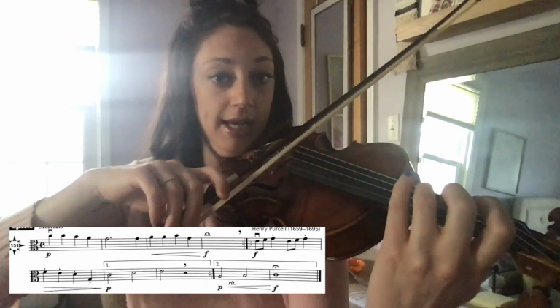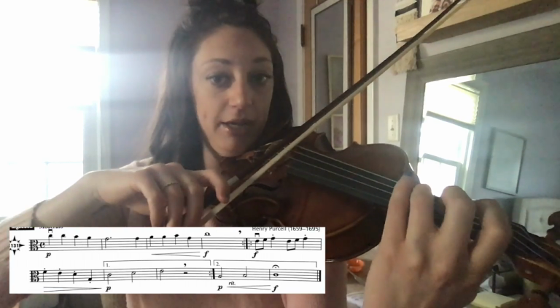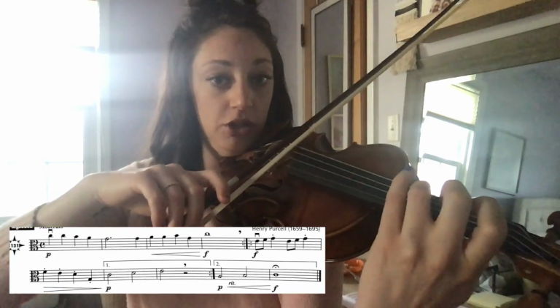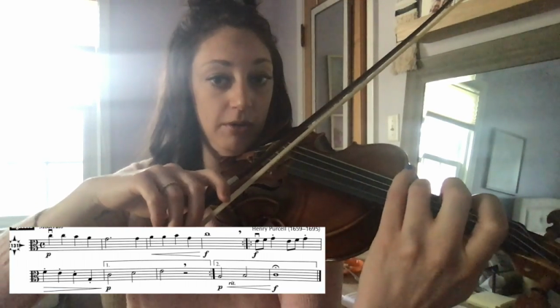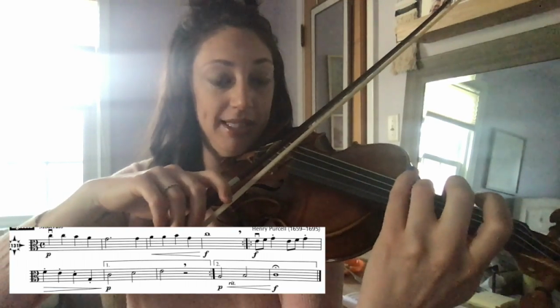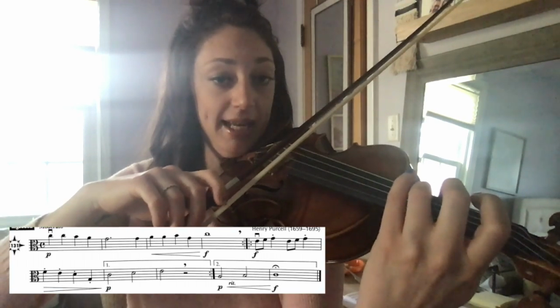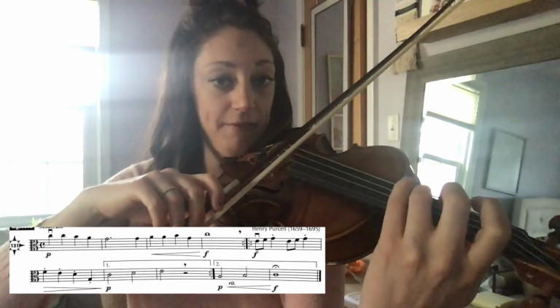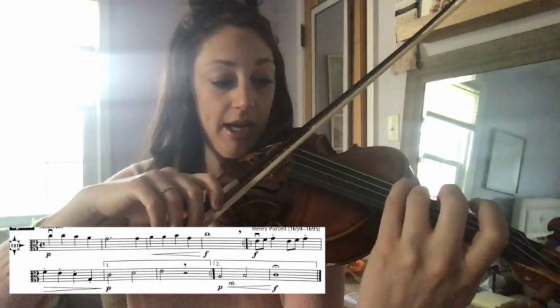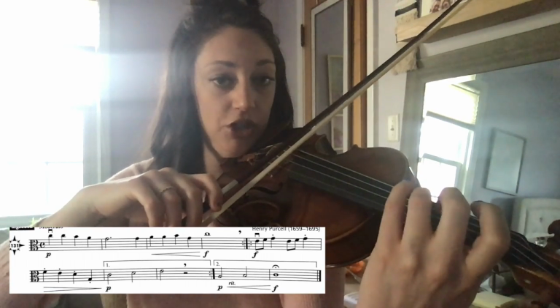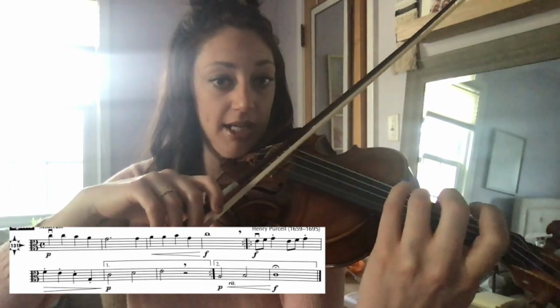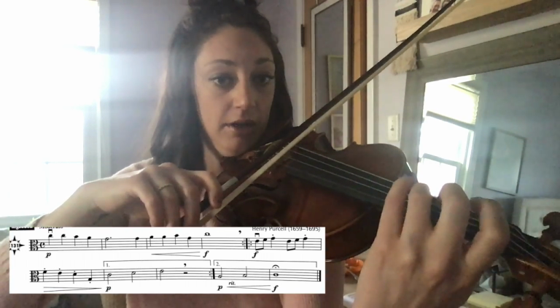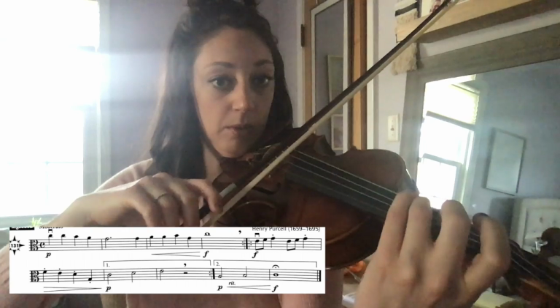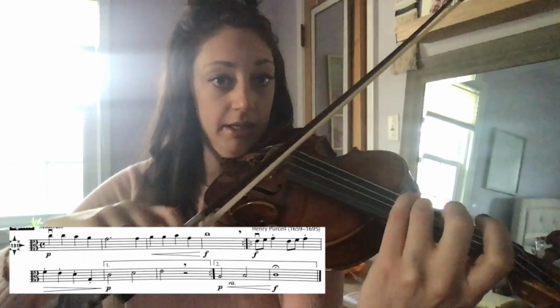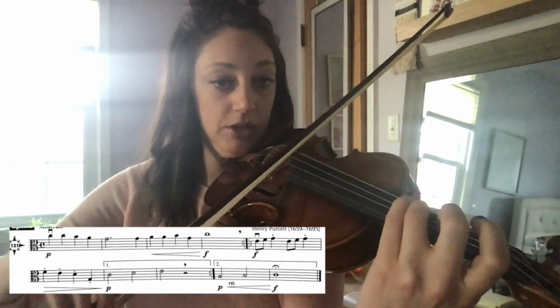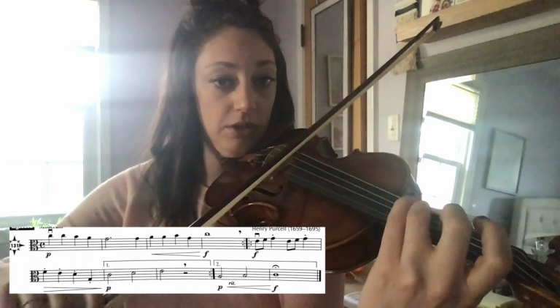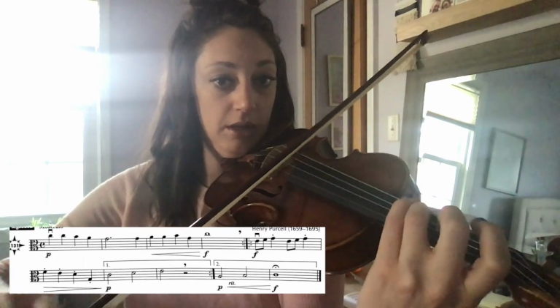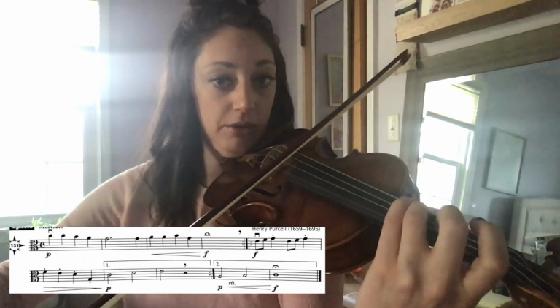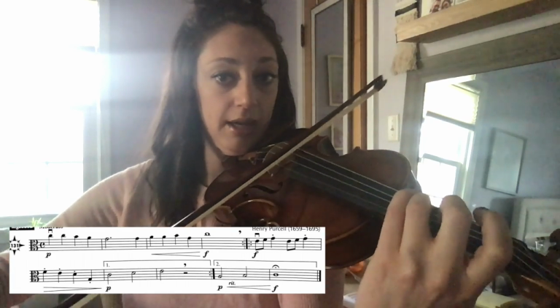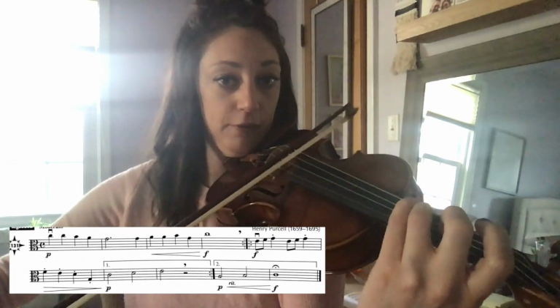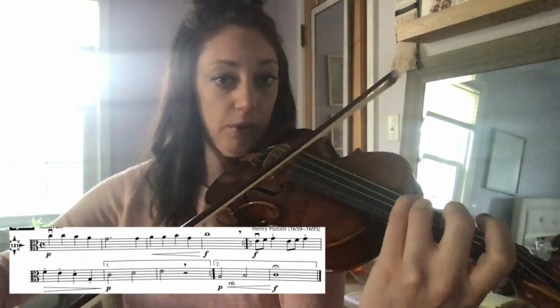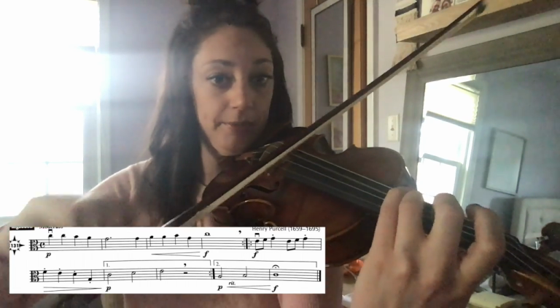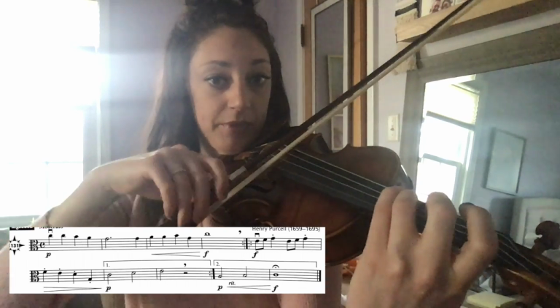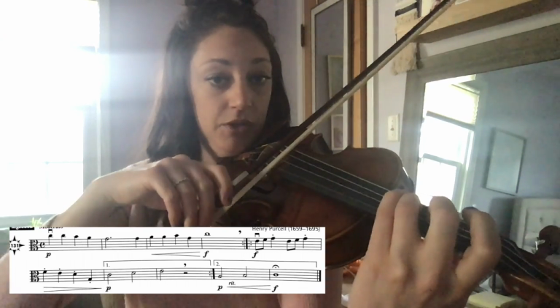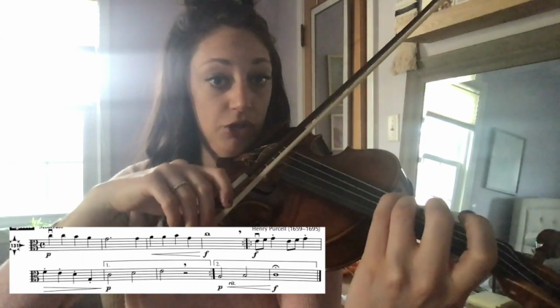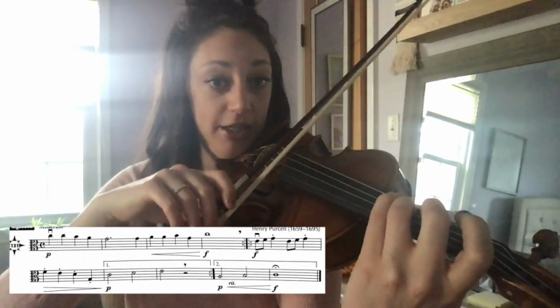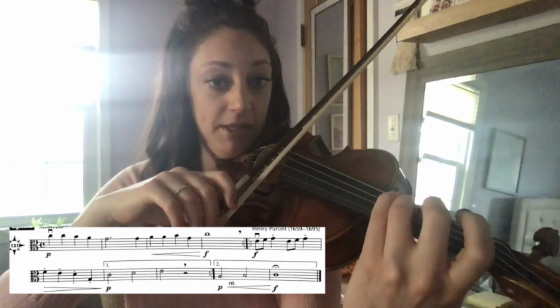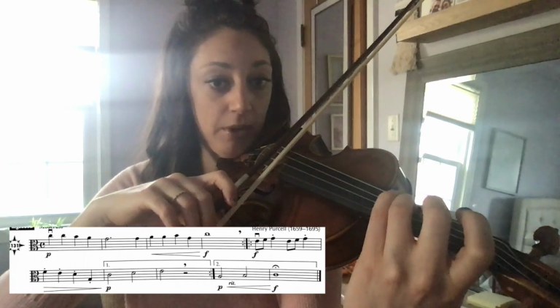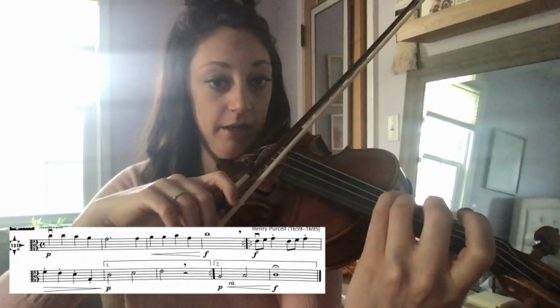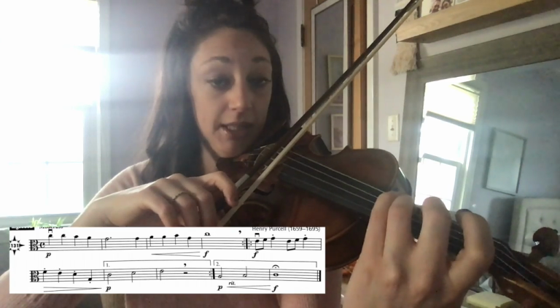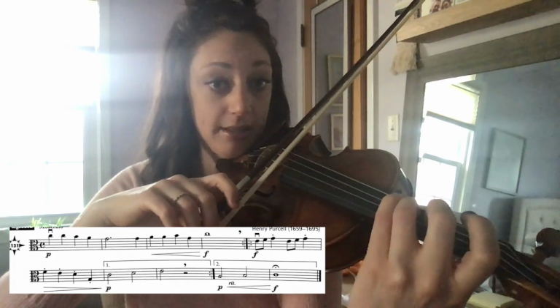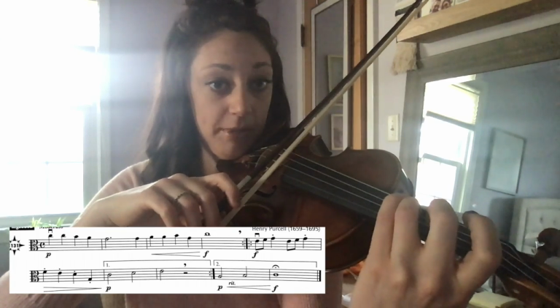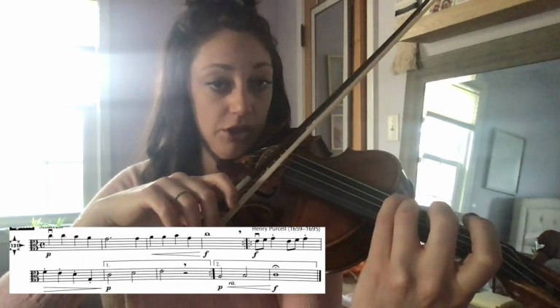In measure two, you have a dotted half note on G. One, two, three, four. So you change on beat four for the last note of measure two.